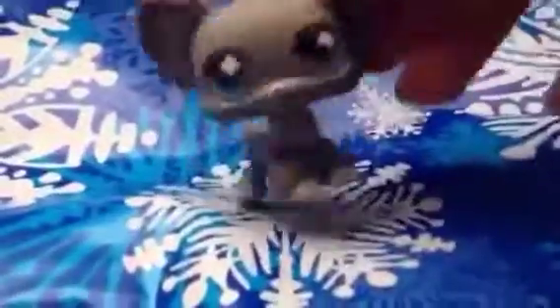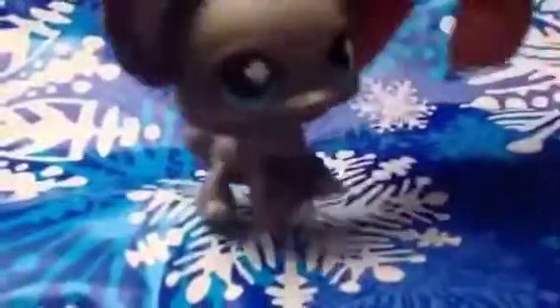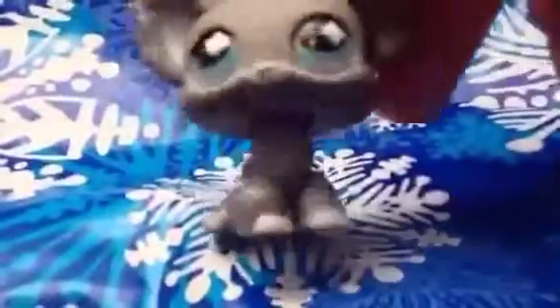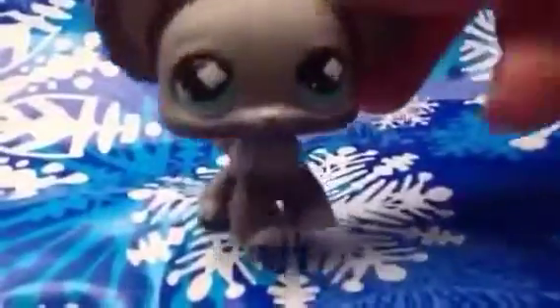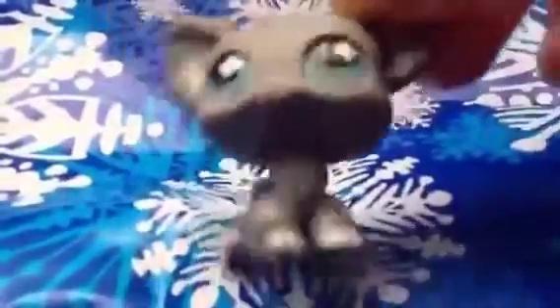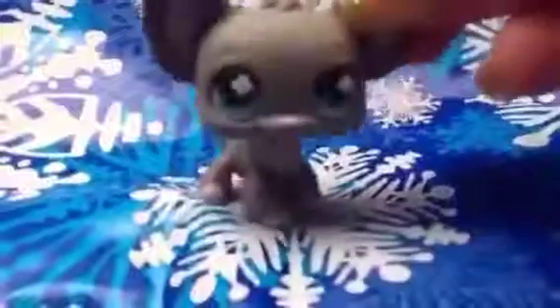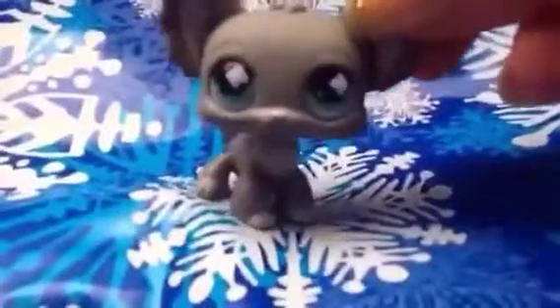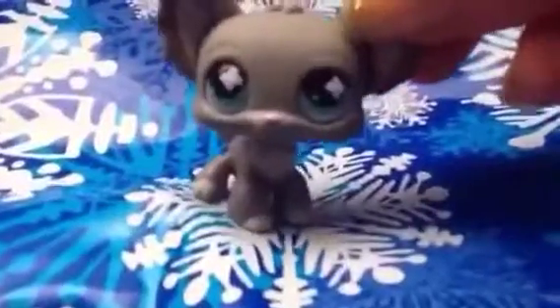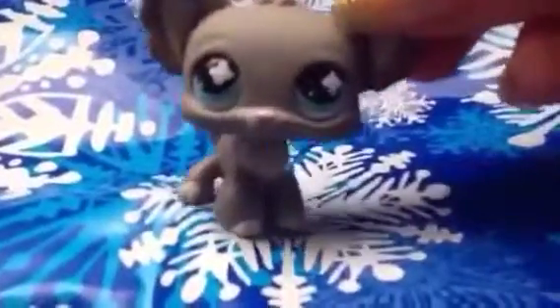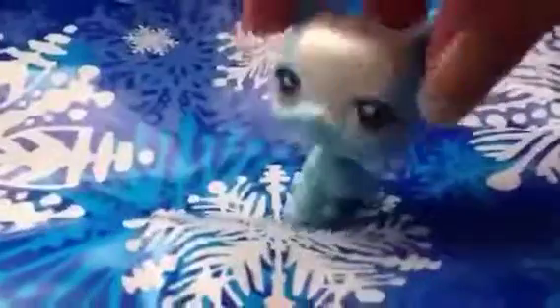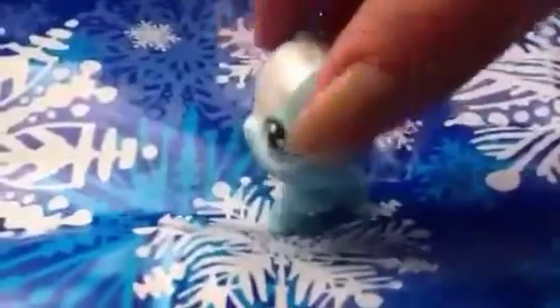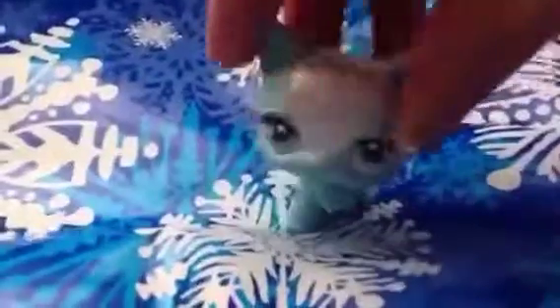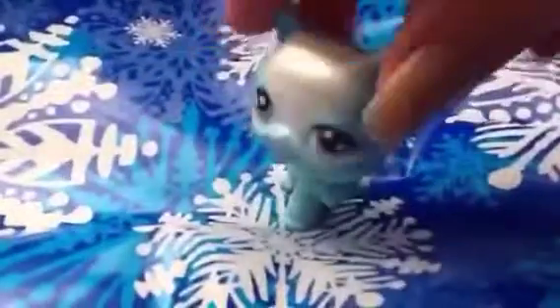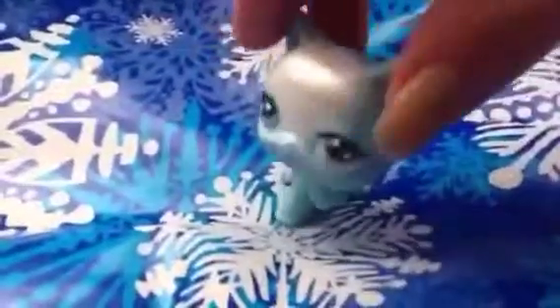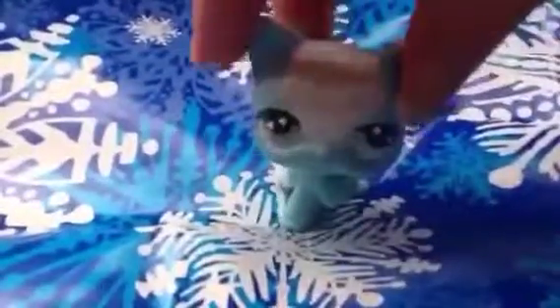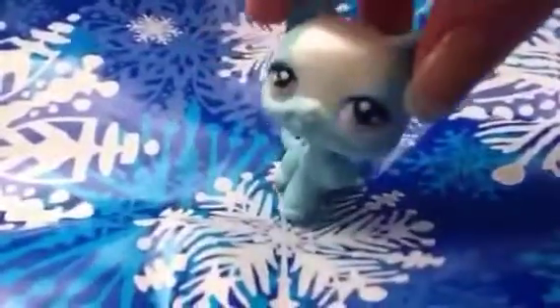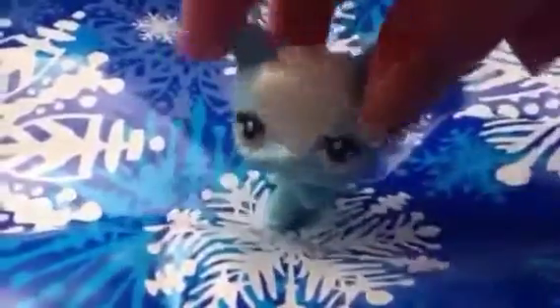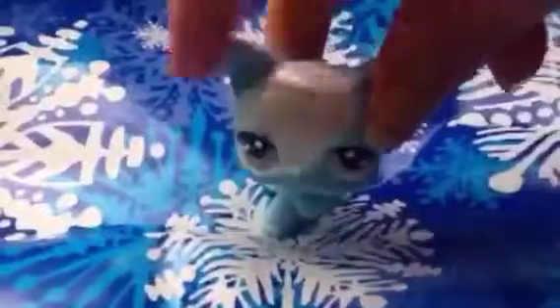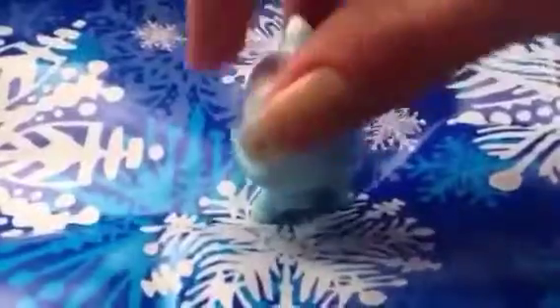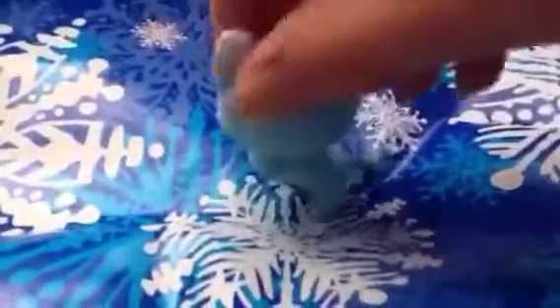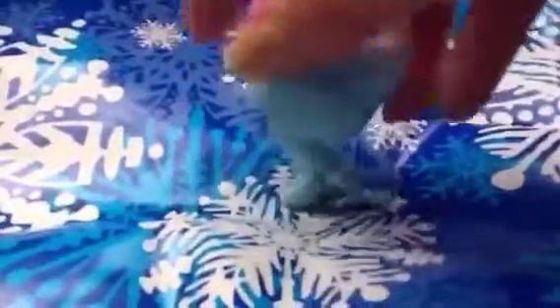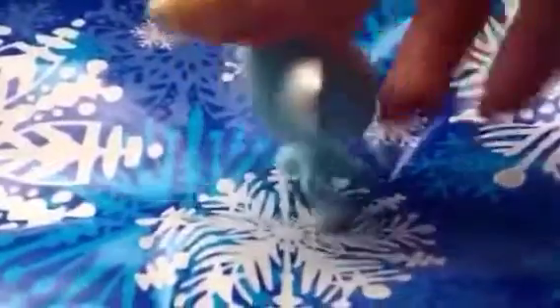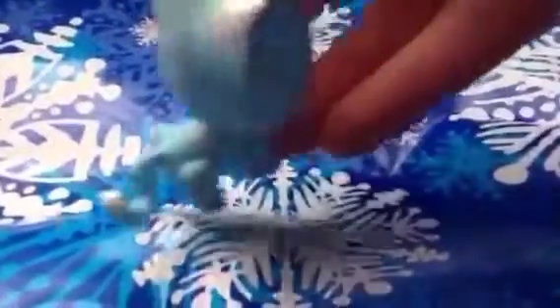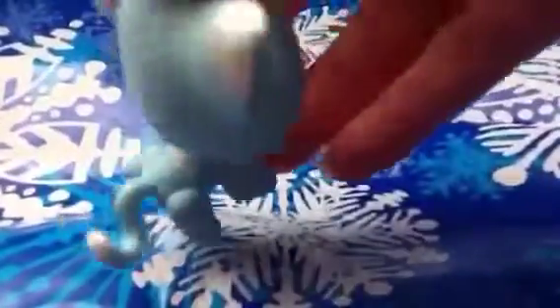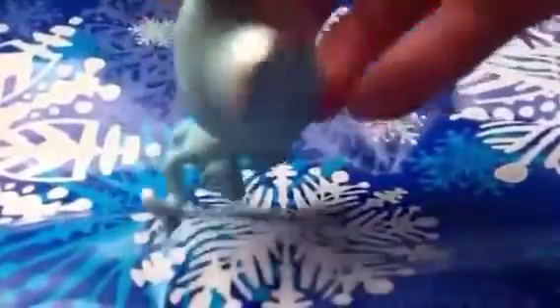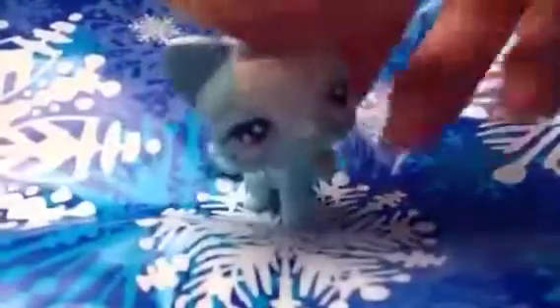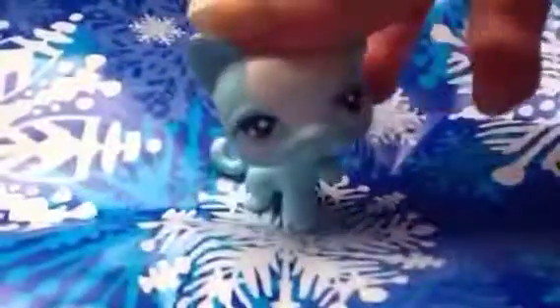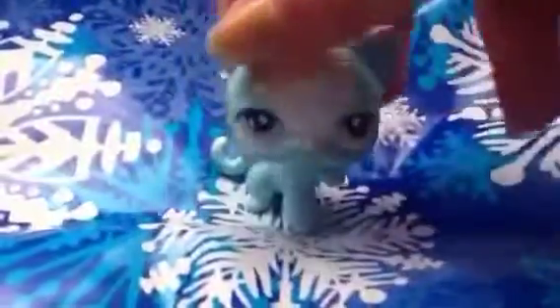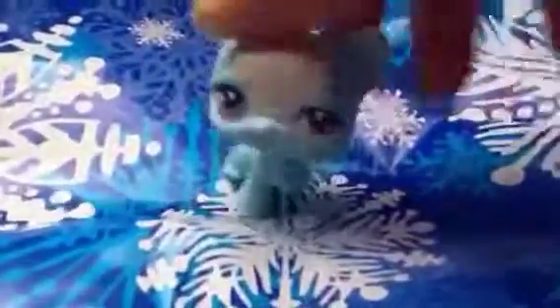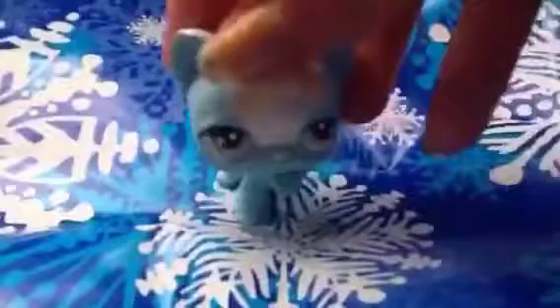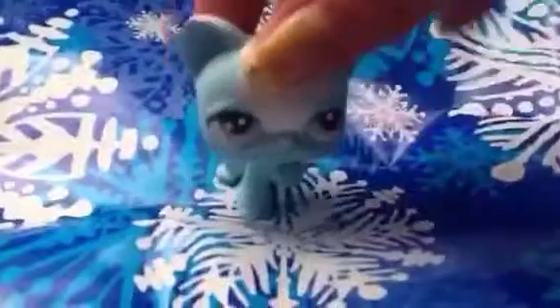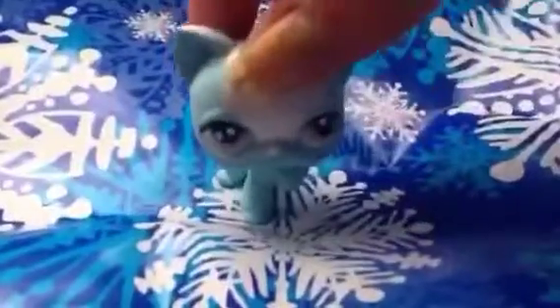I'm probably going to dress my chihuahua as a girl, because I really want it to be a girl. This beautiful, beautiful kitty custom — I think she is really, really cute, but some of you may disagree, and I don't really care, so yeah.